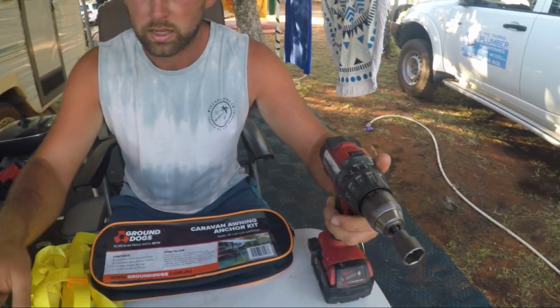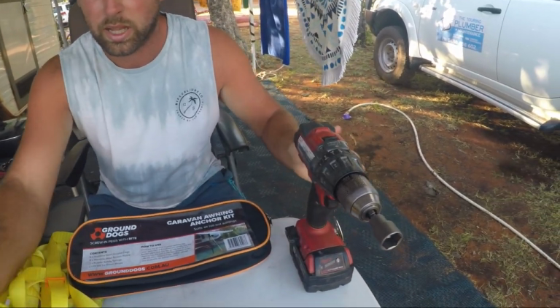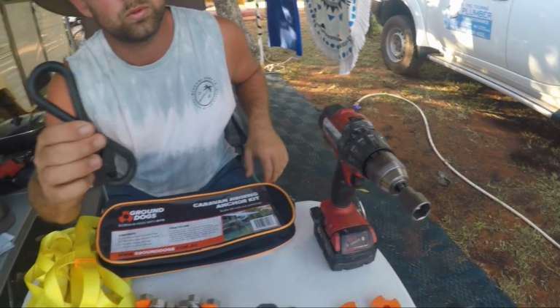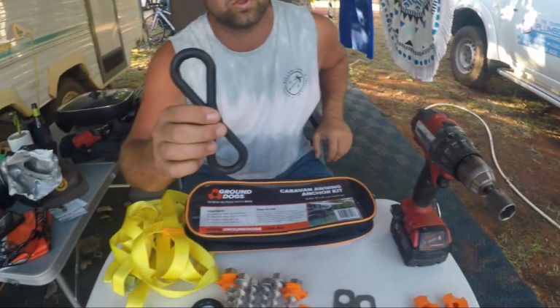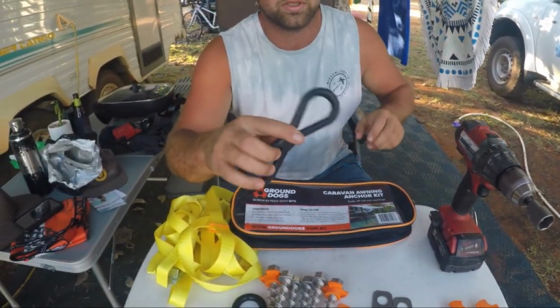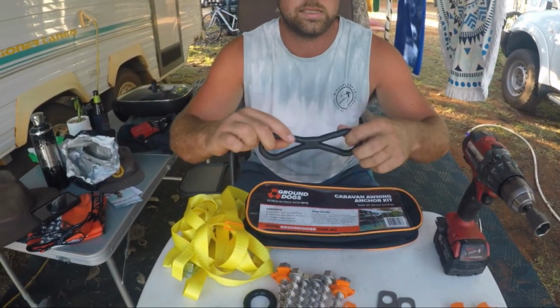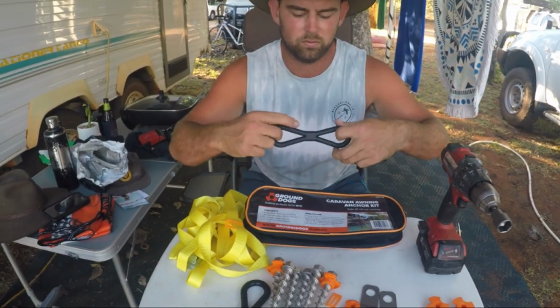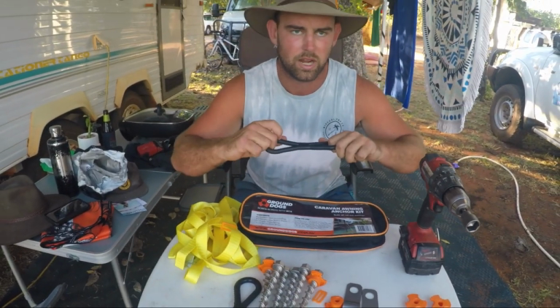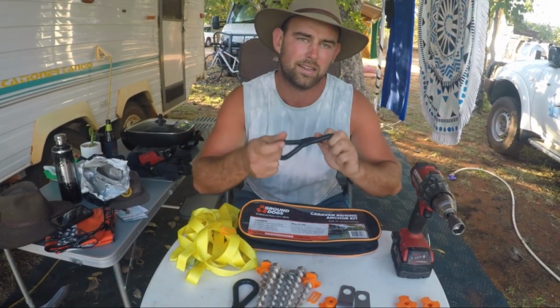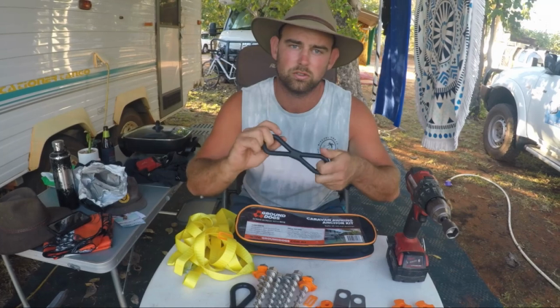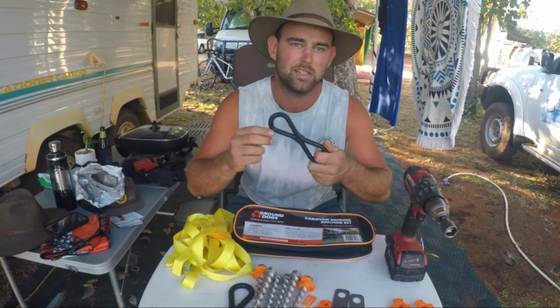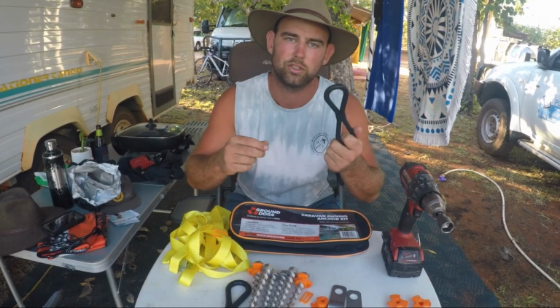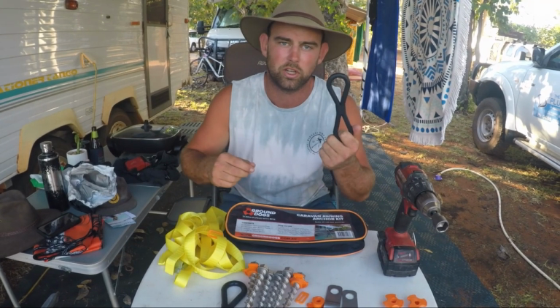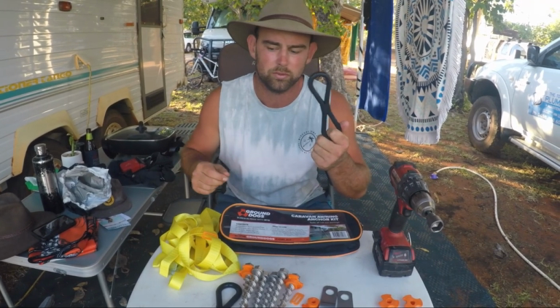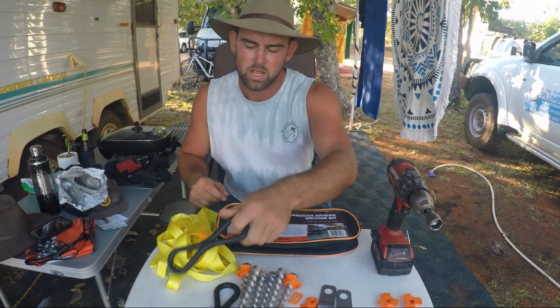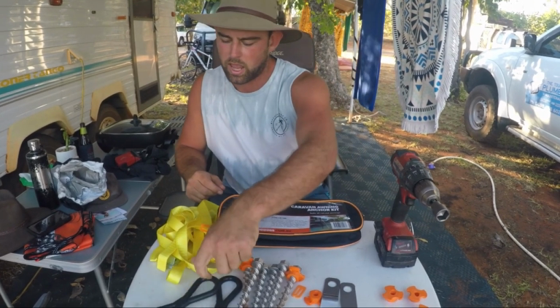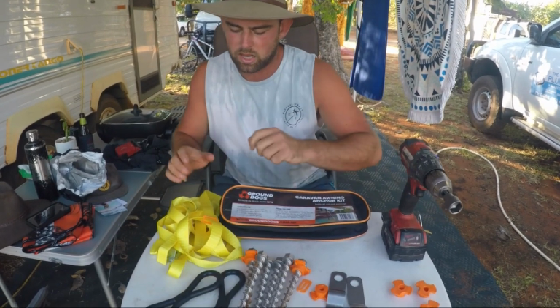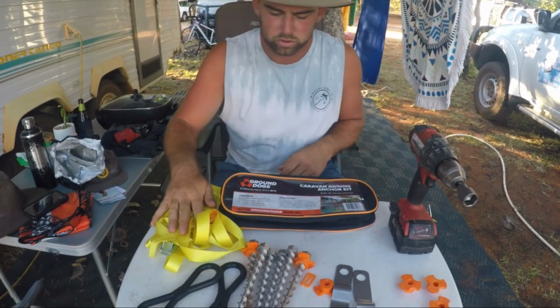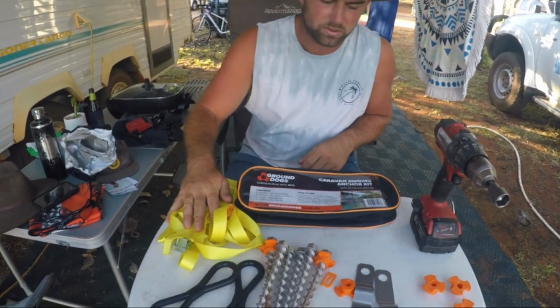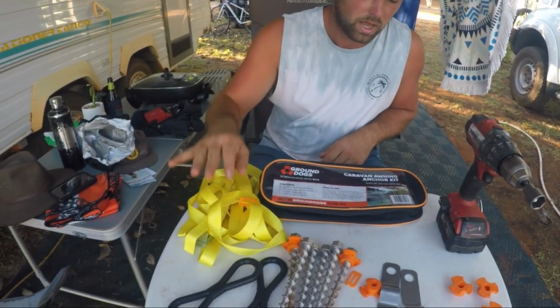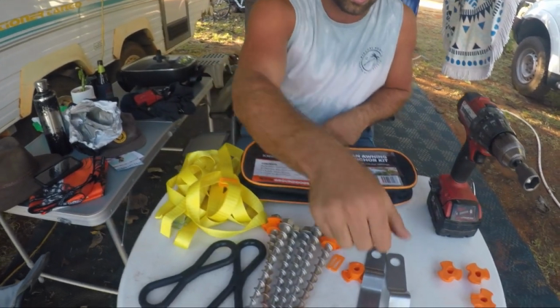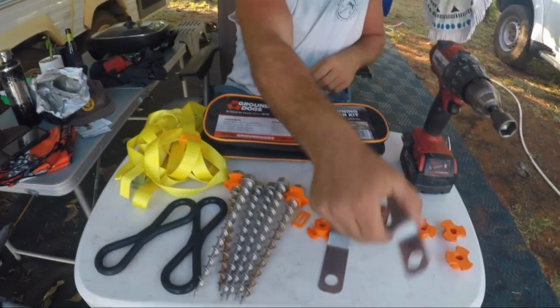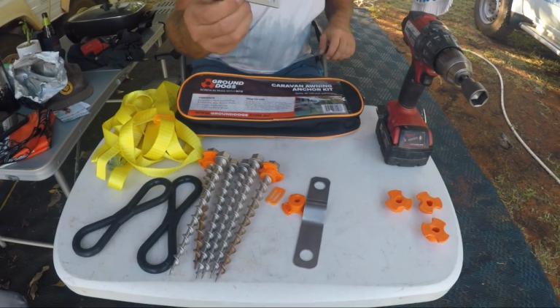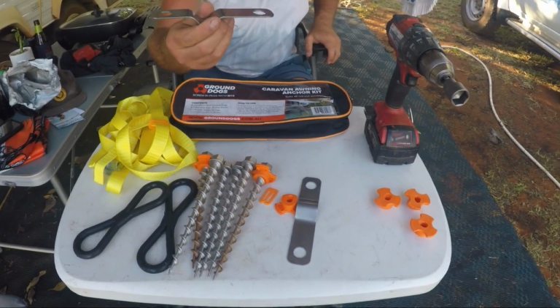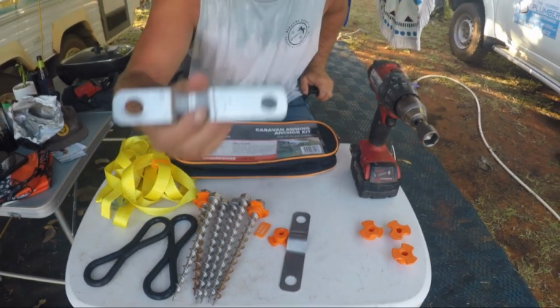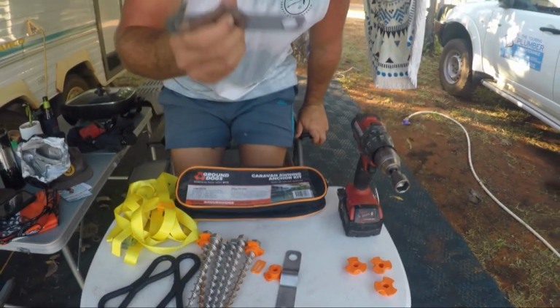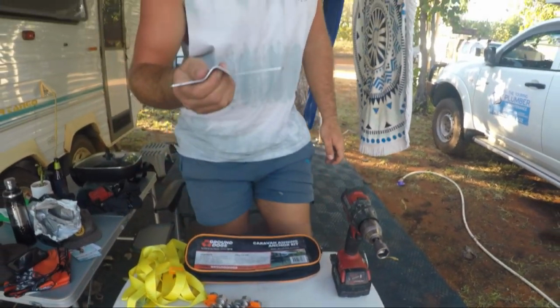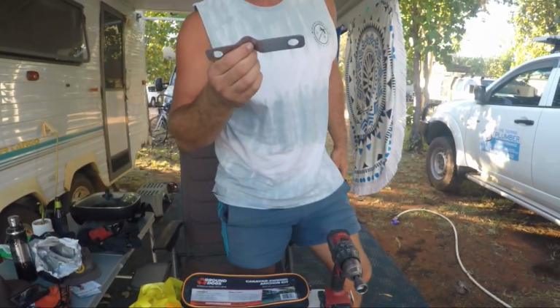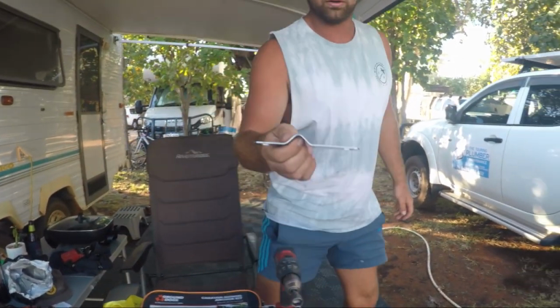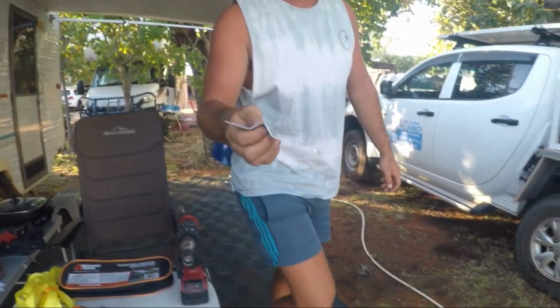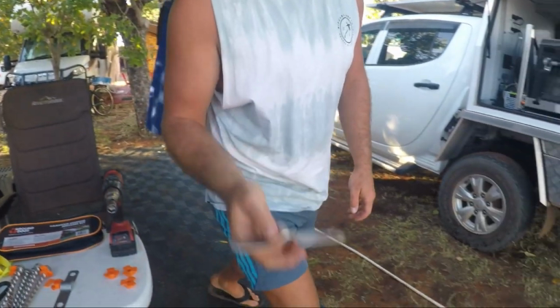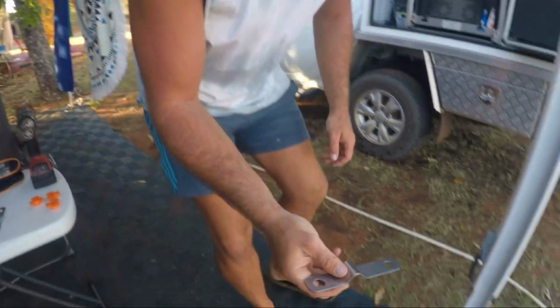It comes with a couple of straps - these rubber straps act as your springs that you use on your guy ropes - and some new straps, and these cheeky little things are what hold down your feet on your awning.